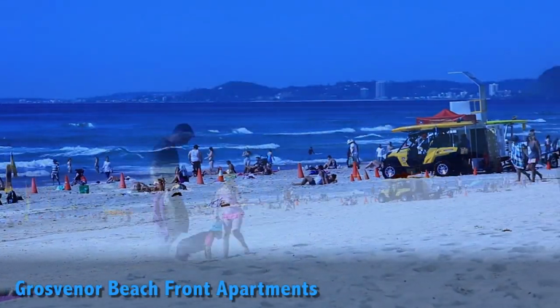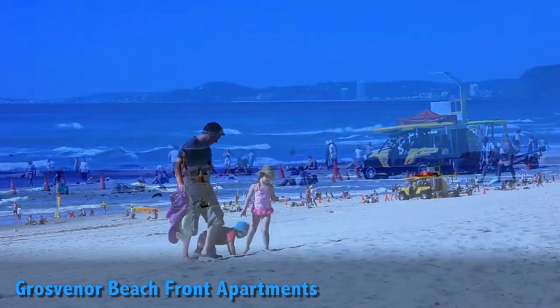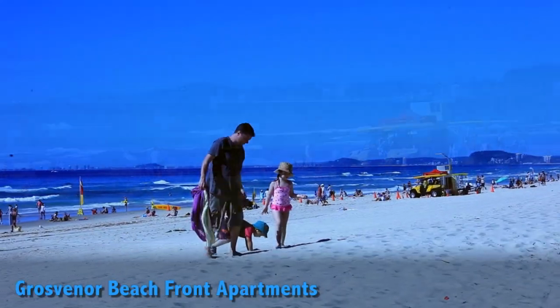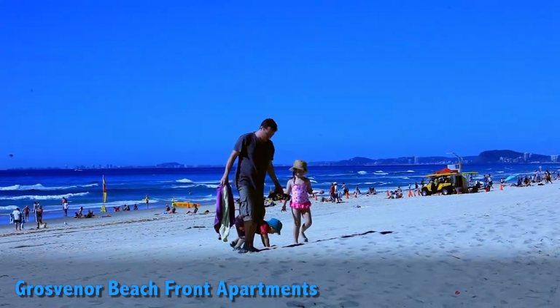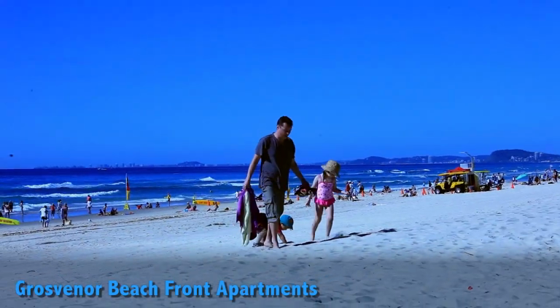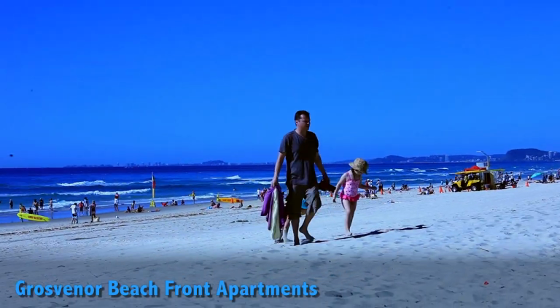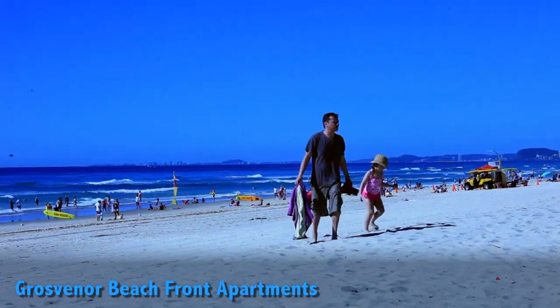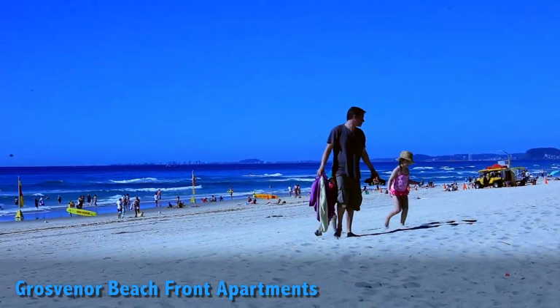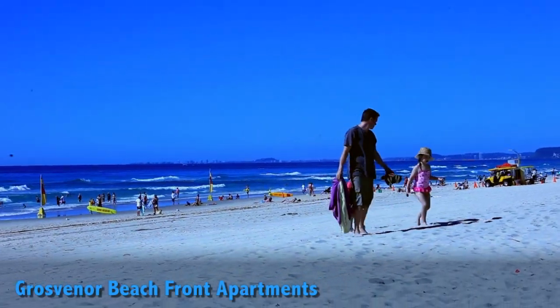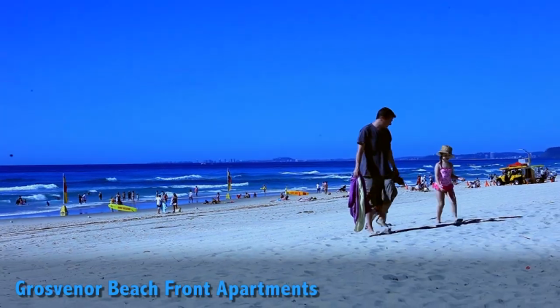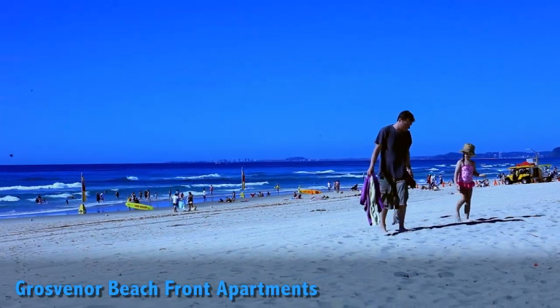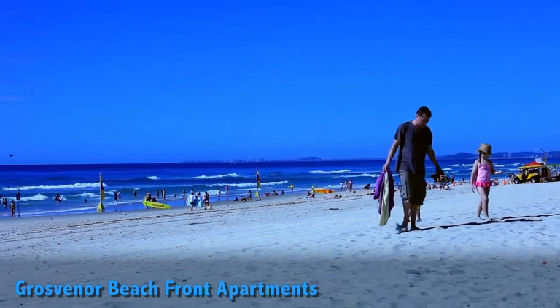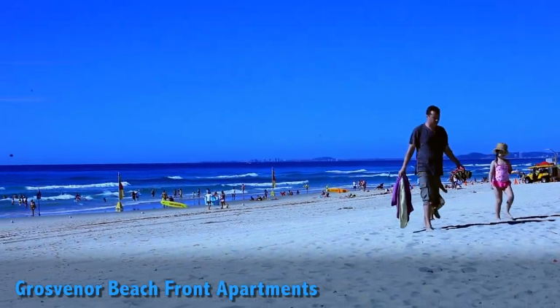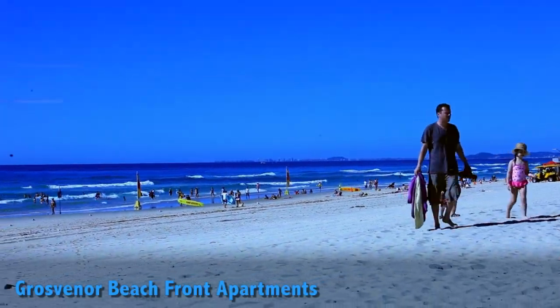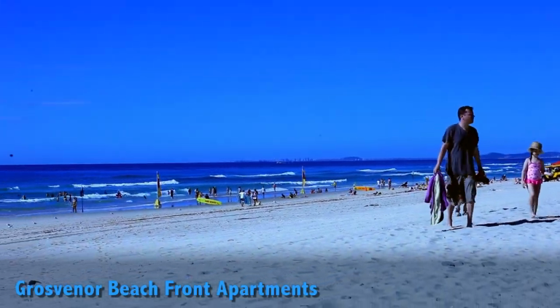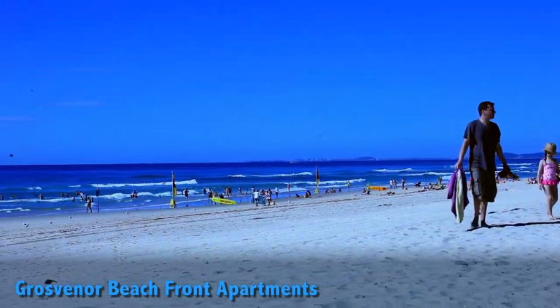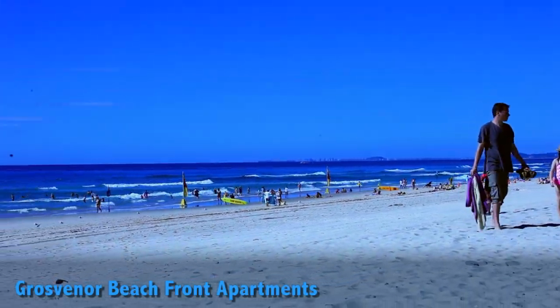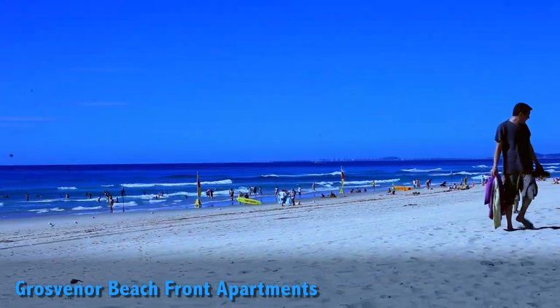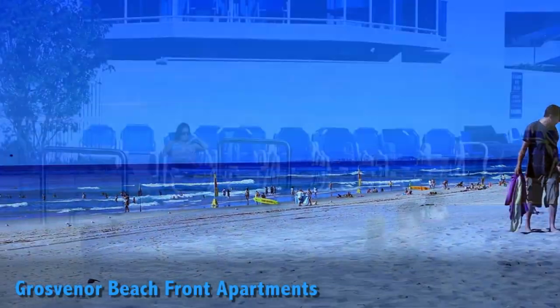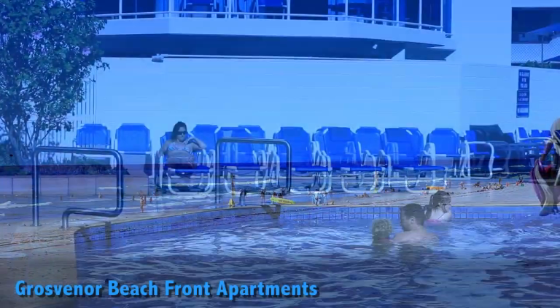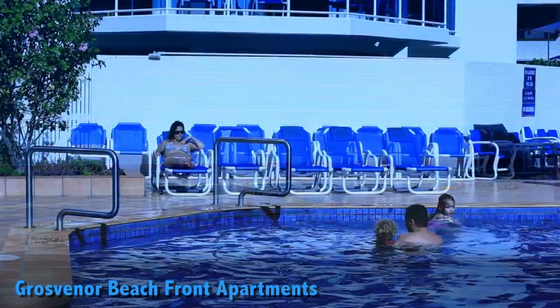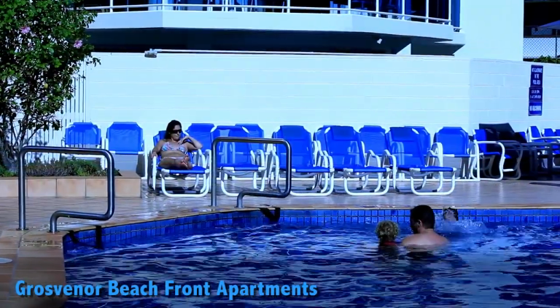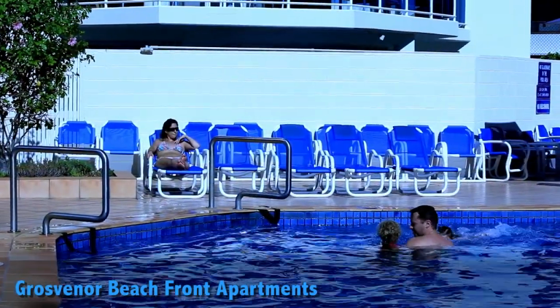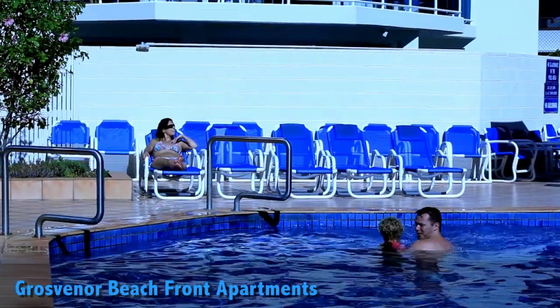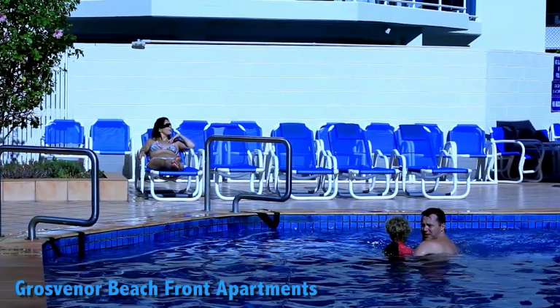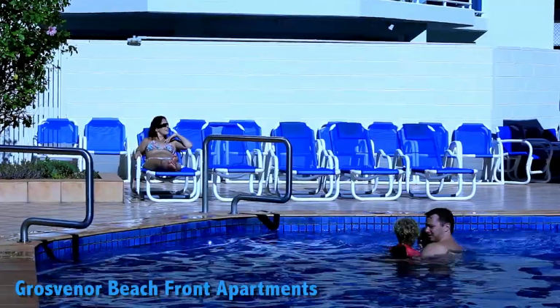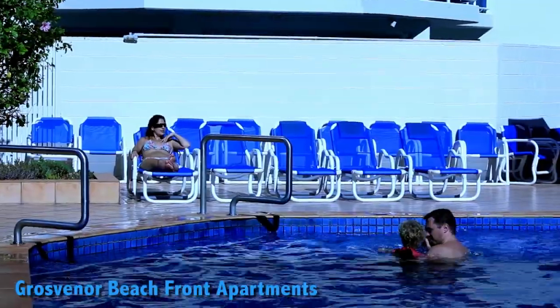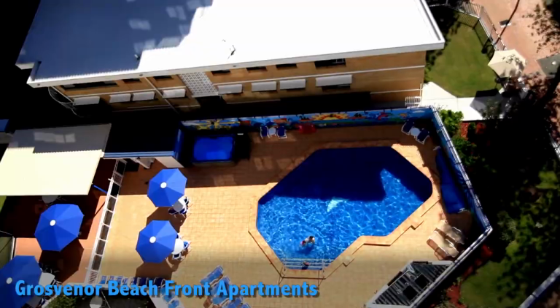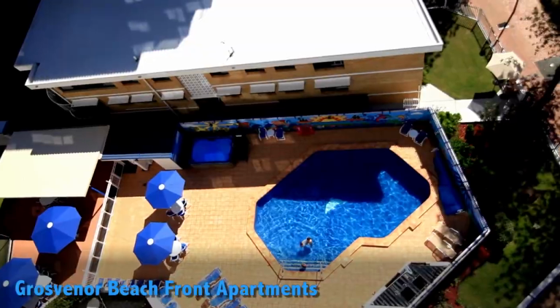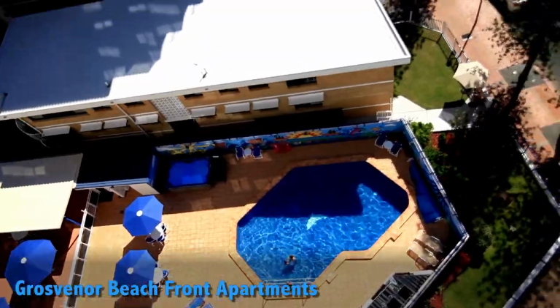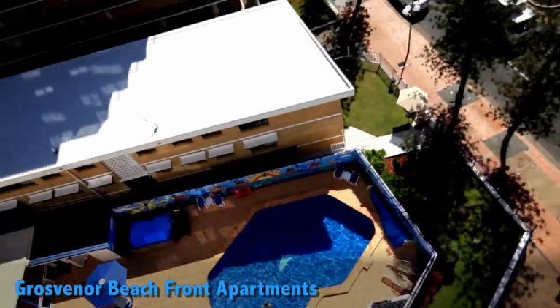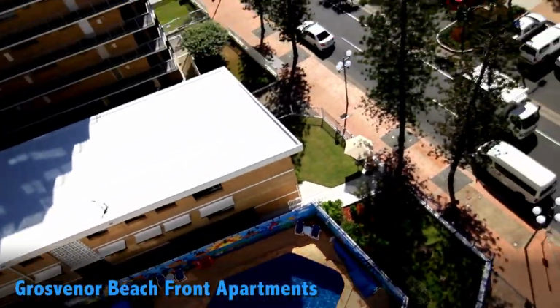Take a stroll down to one of Australia's most iconic fully patrolled beaches. Relax, suntan, go for a swim — all up to you.